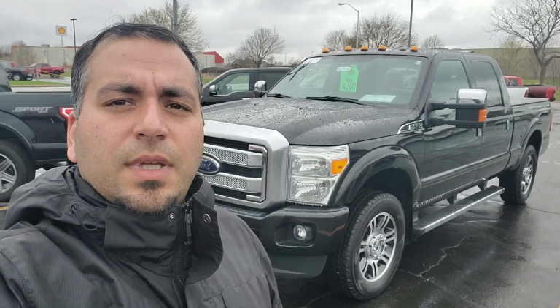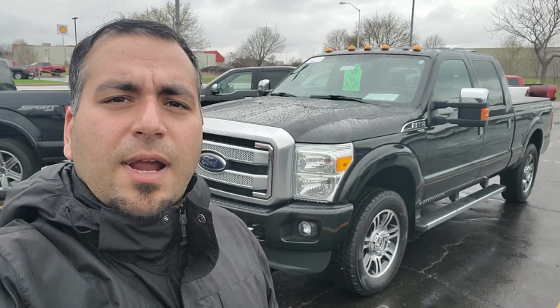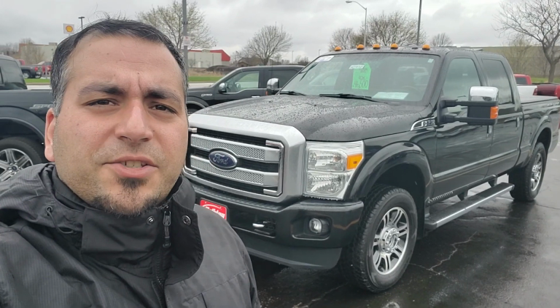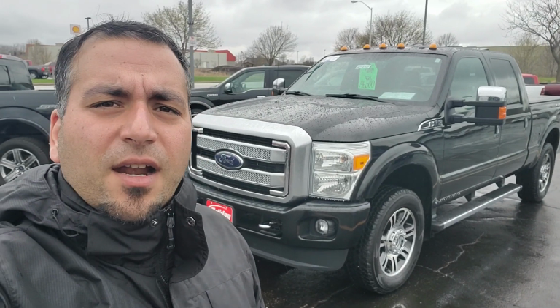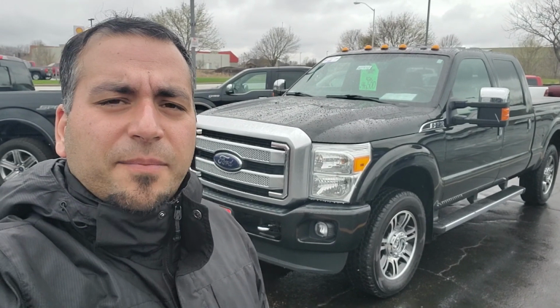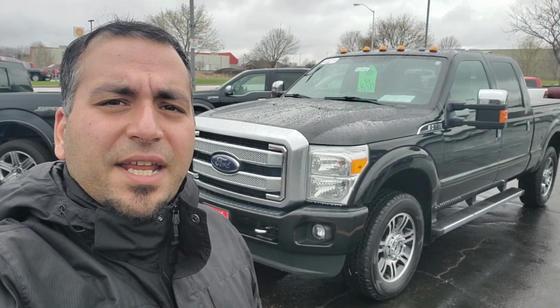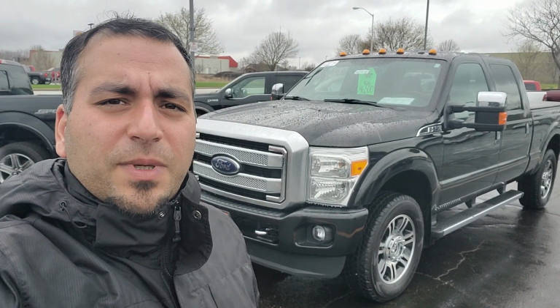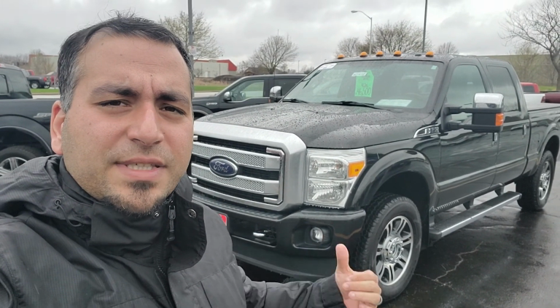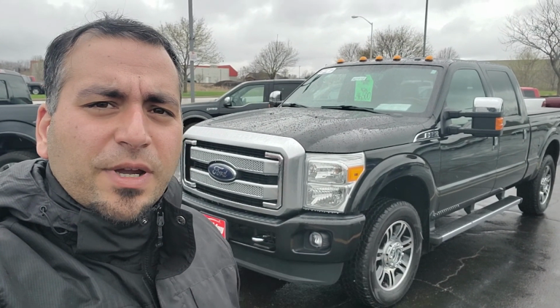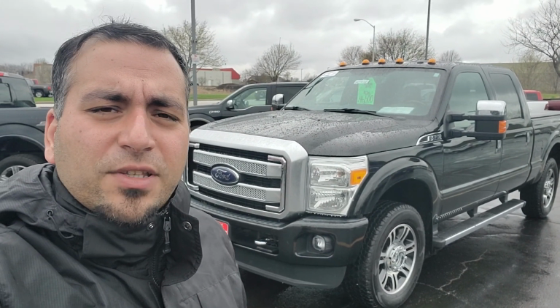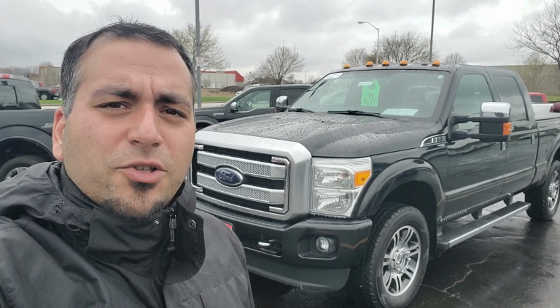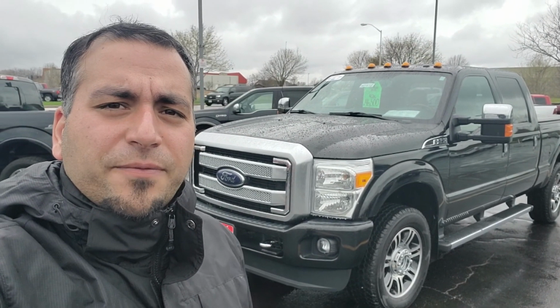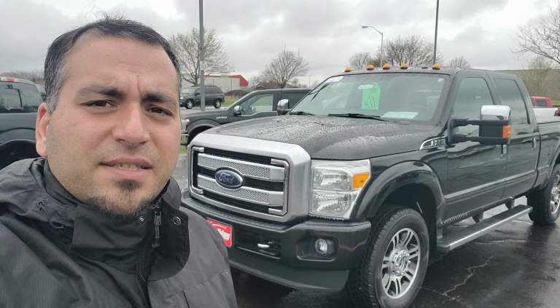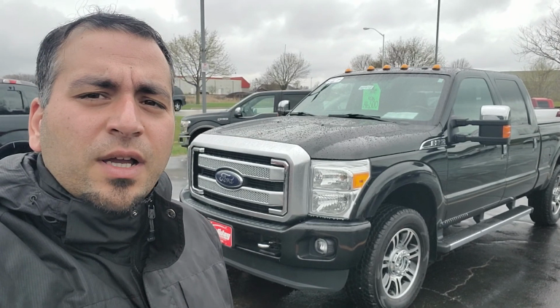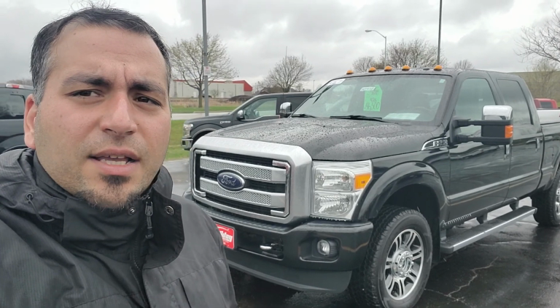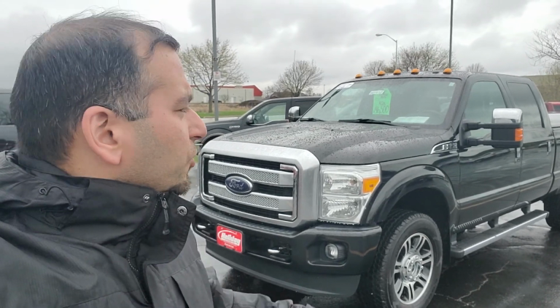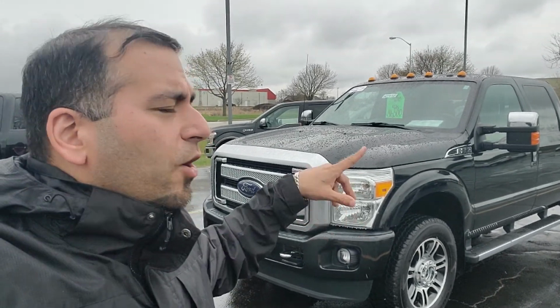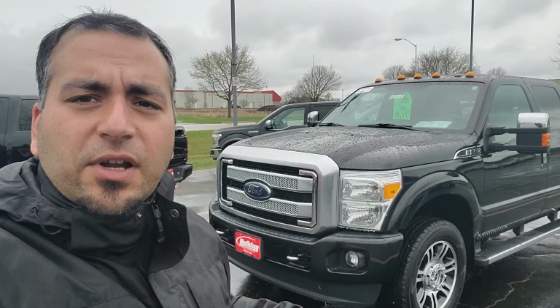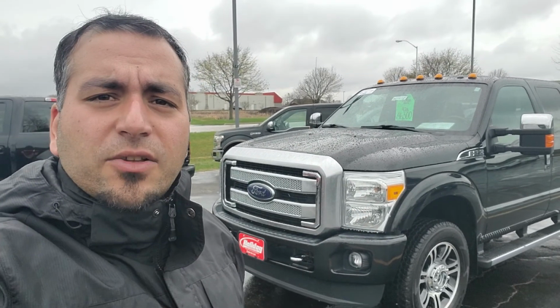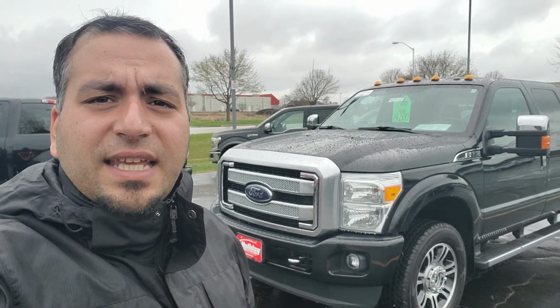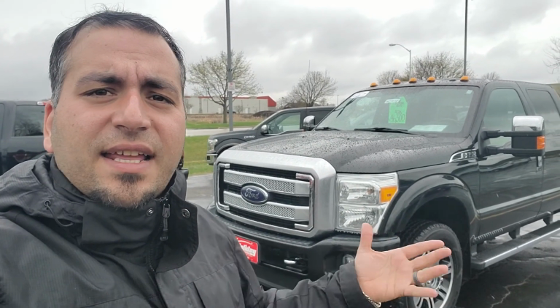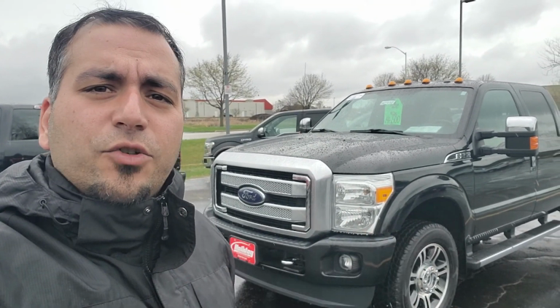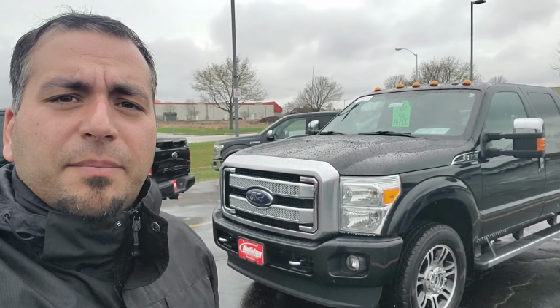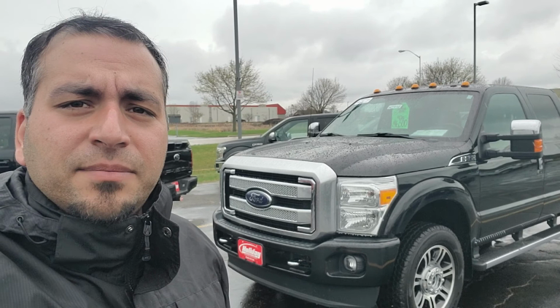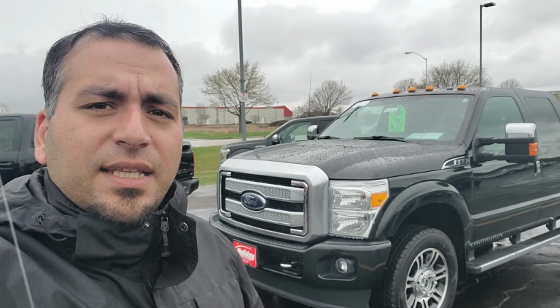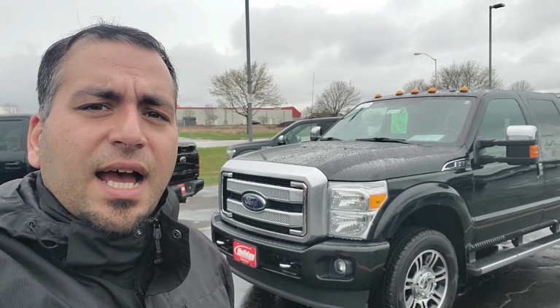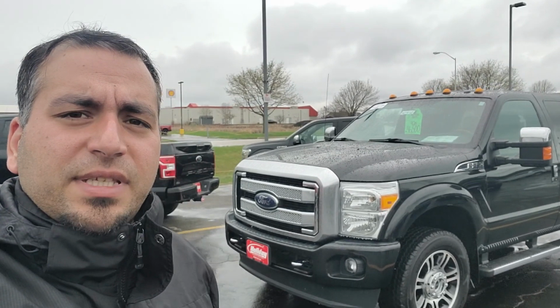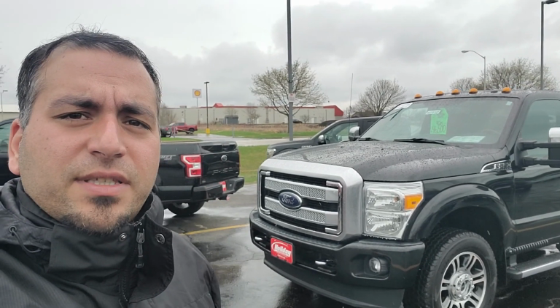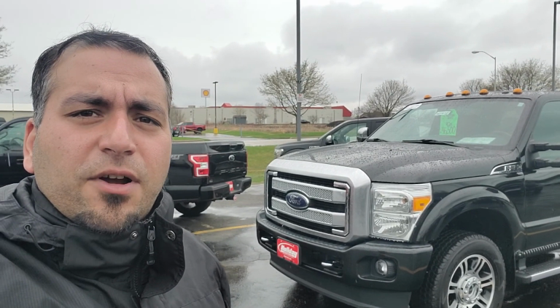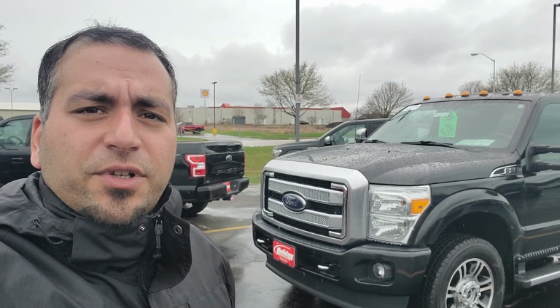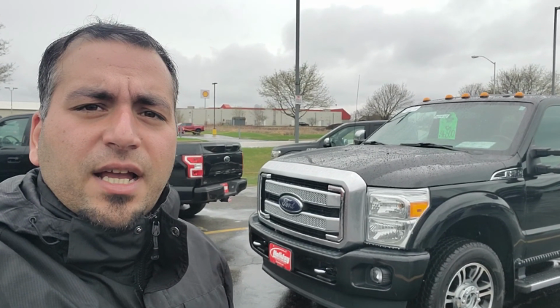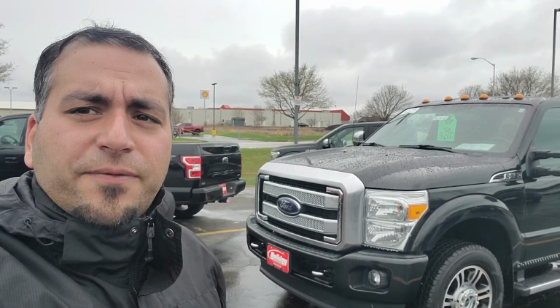Hey Robert, it's Jafar from Holliday. I just wanted to send you a quick video that I told you about a few minutes ago. I'll do a video walk-around on the outside, the inside, and then do one on the bottom, and then I will see you tonight around 4:30, quarter to five.